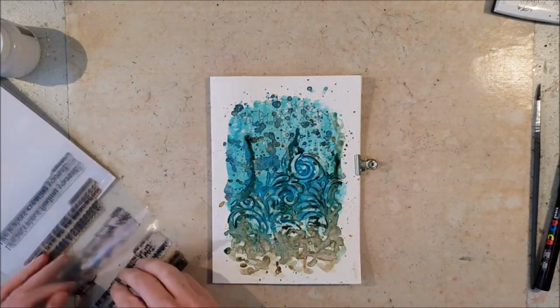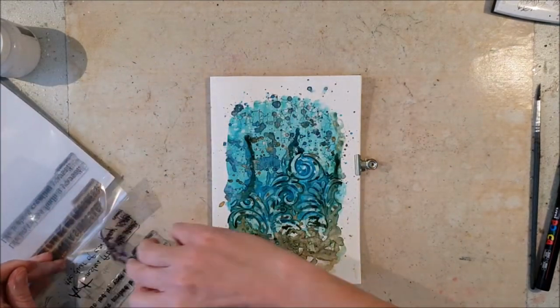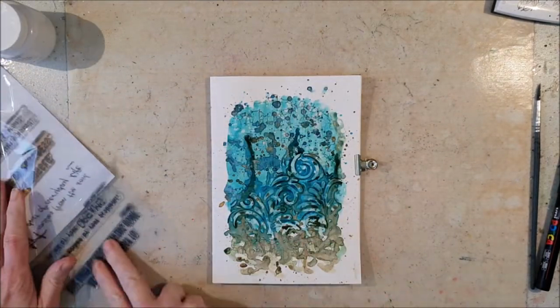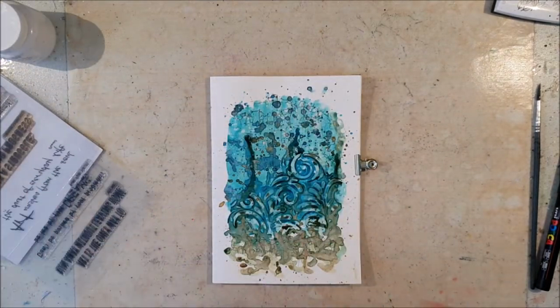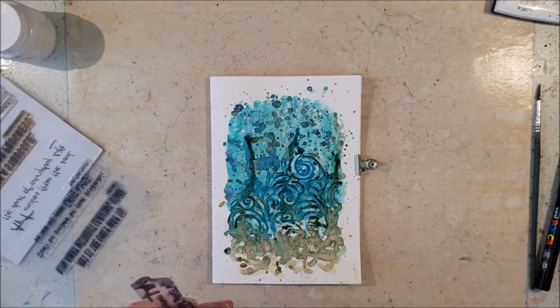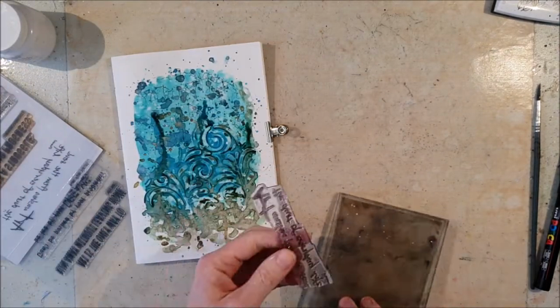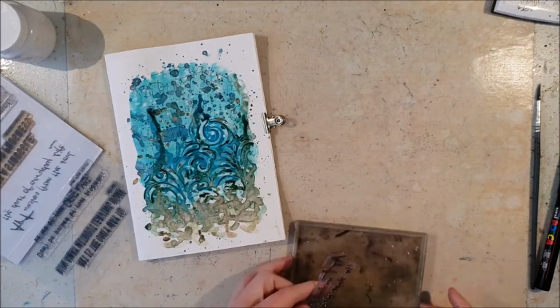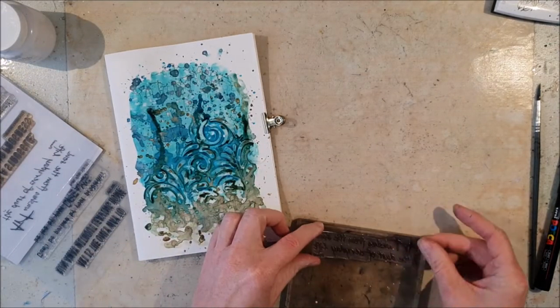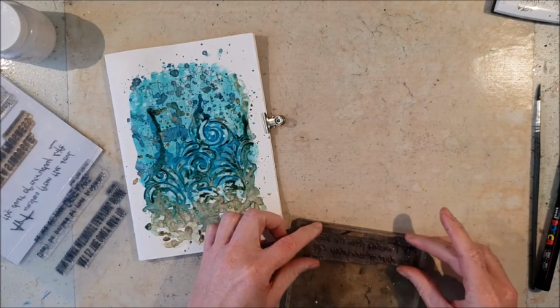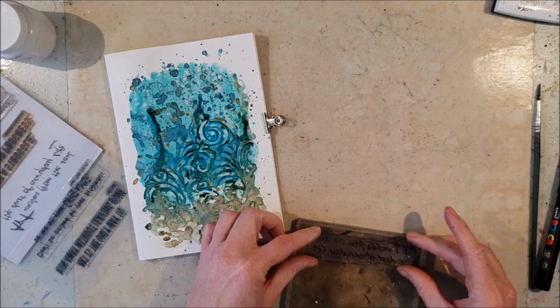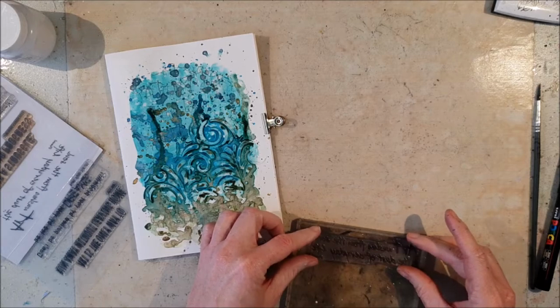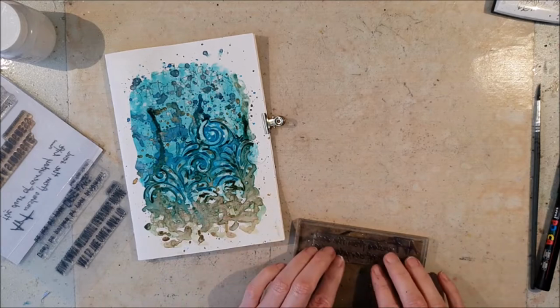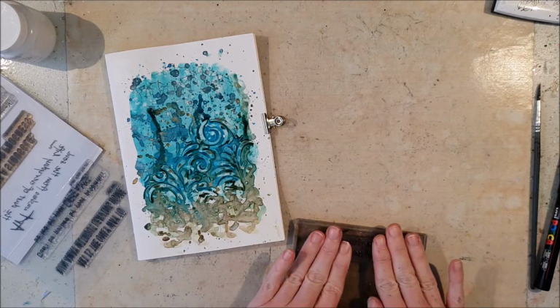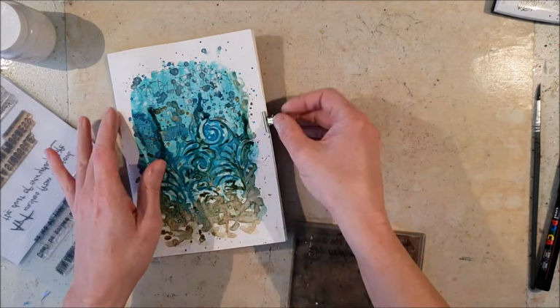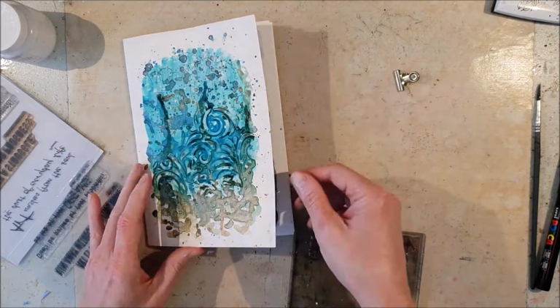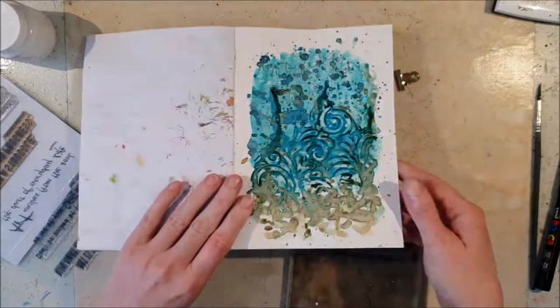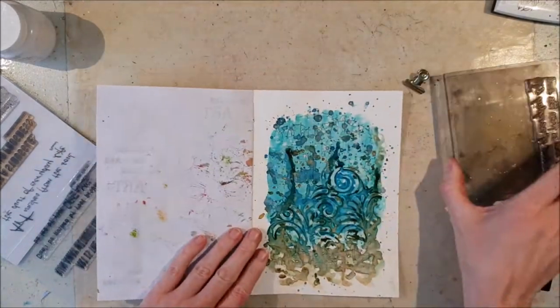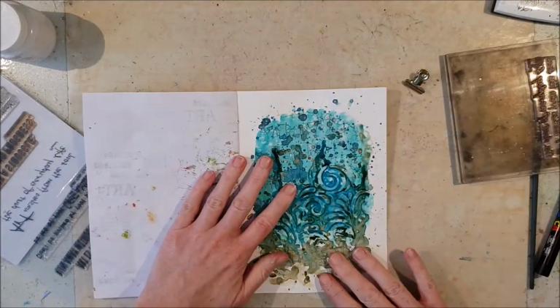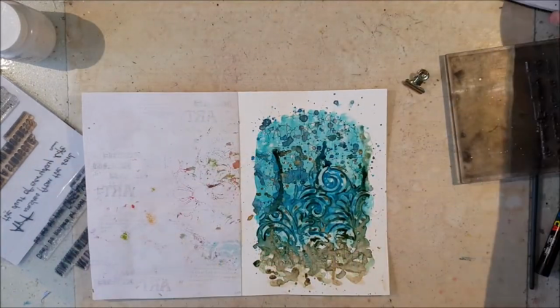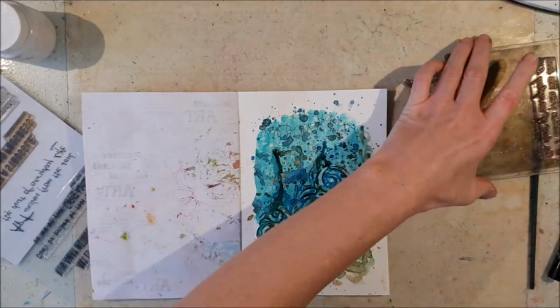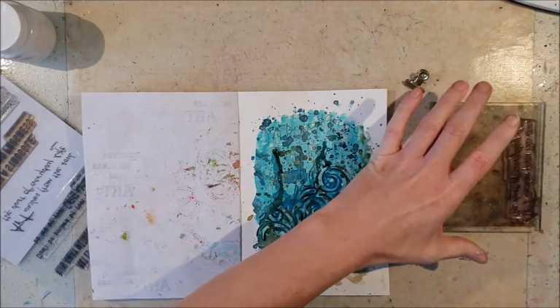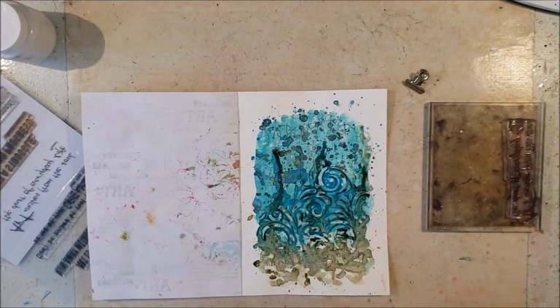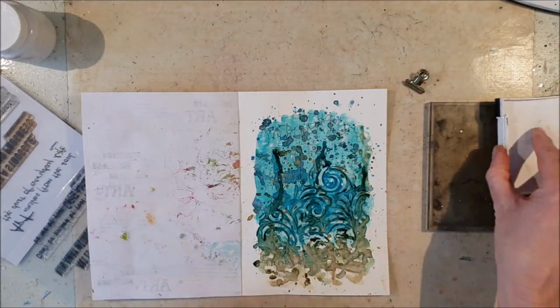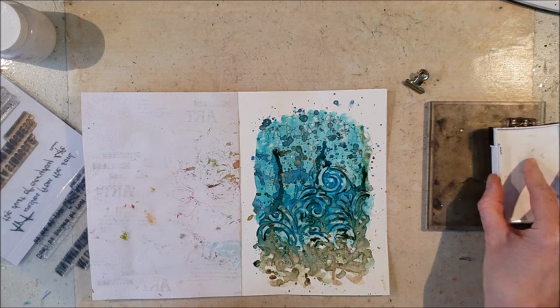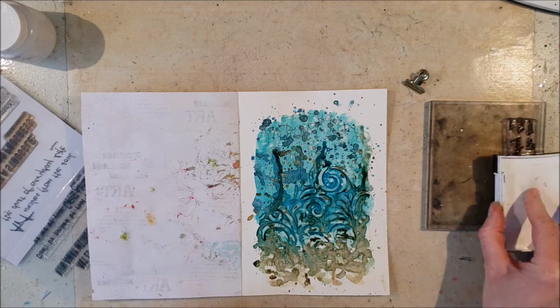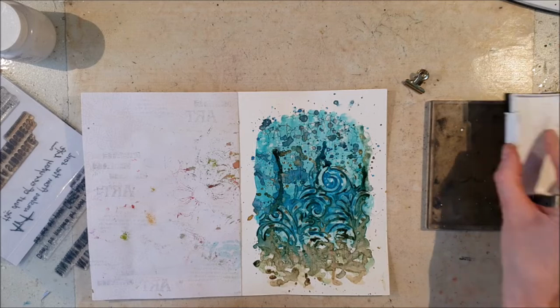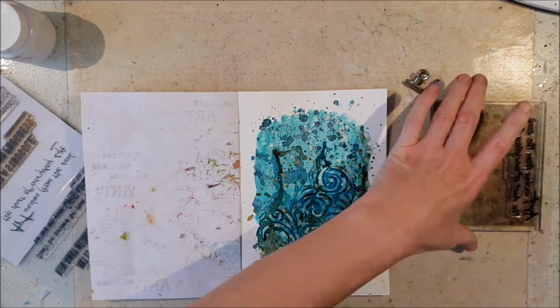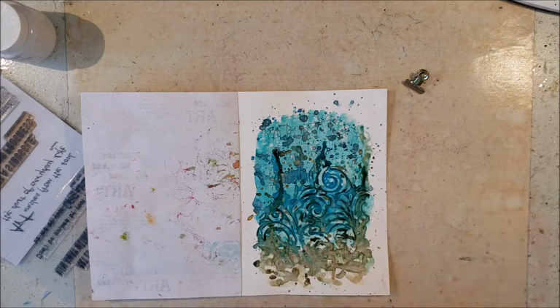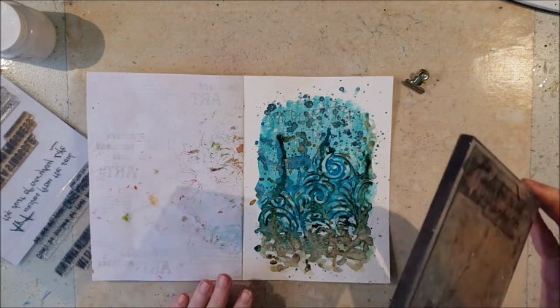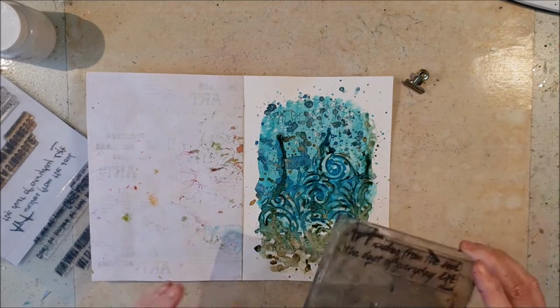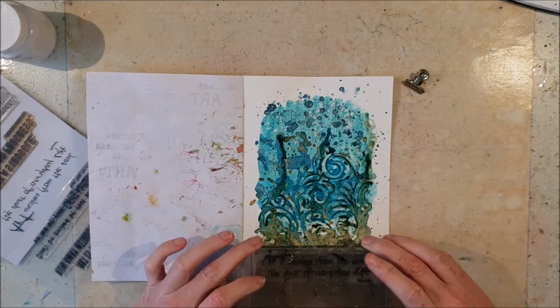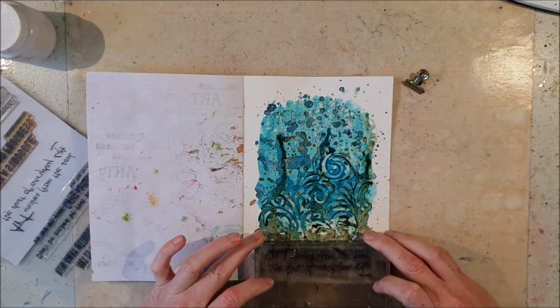I chose the quote for my page from Dutch Crafty inspirational quotes stamp set number two.